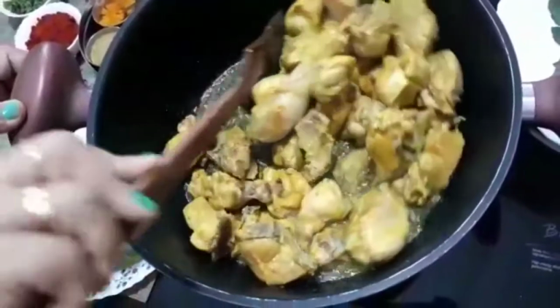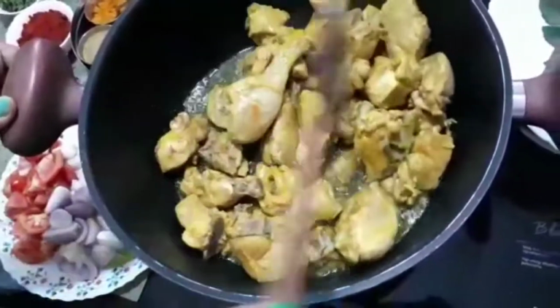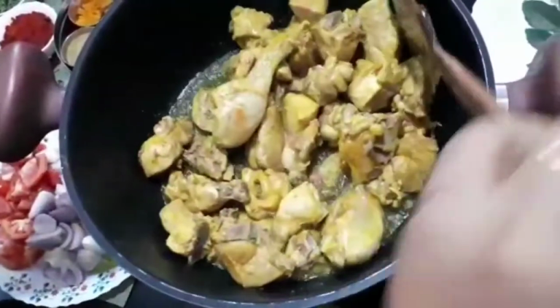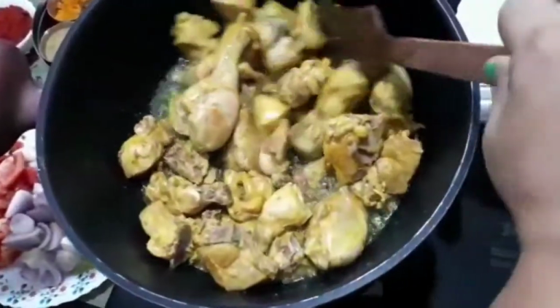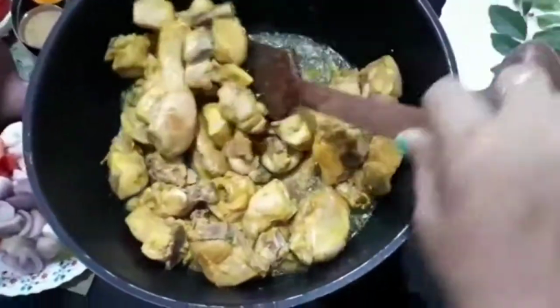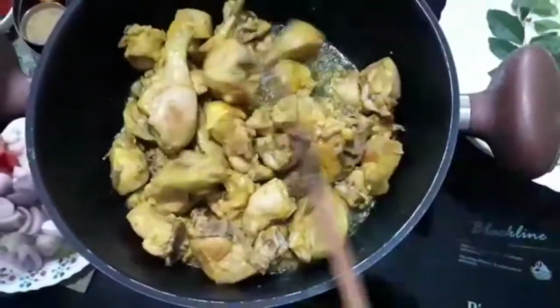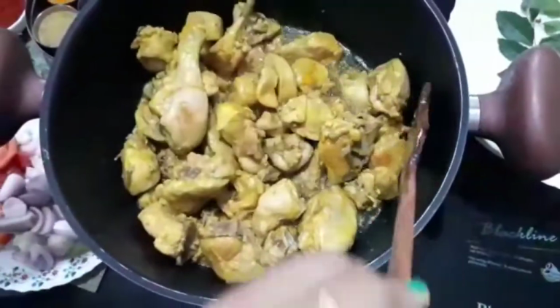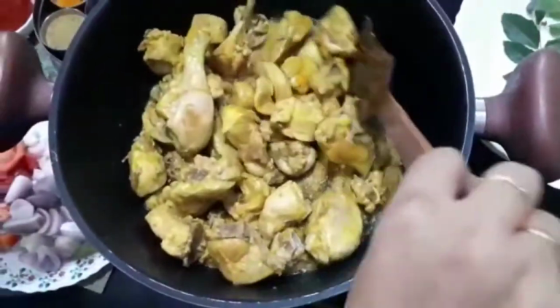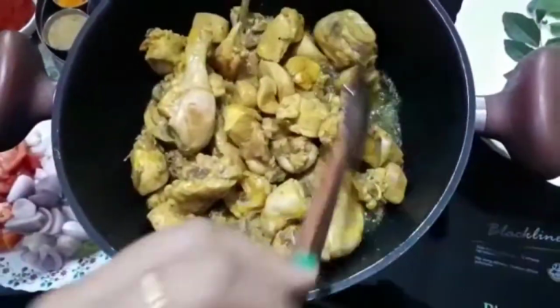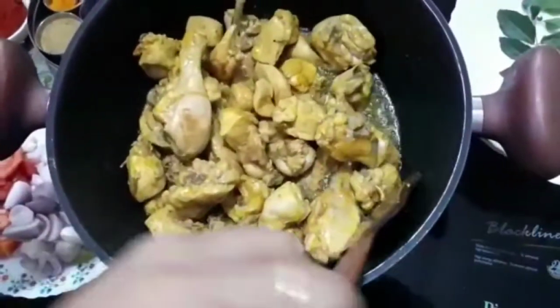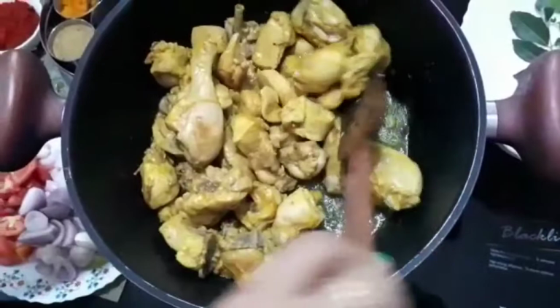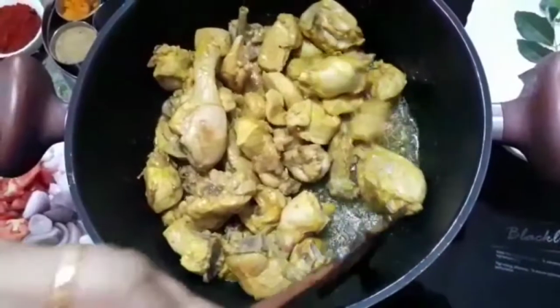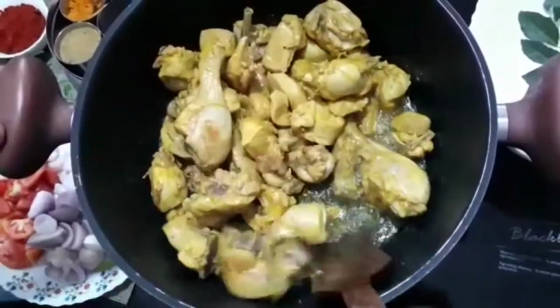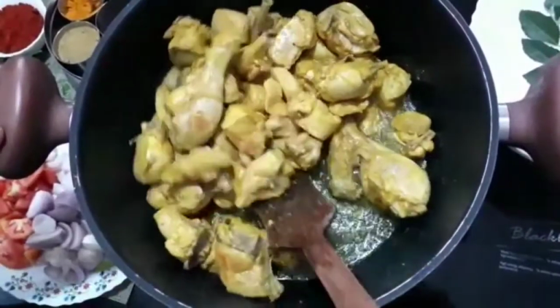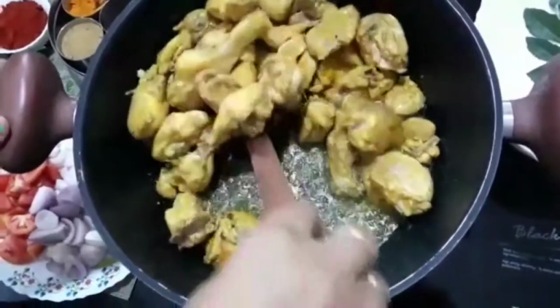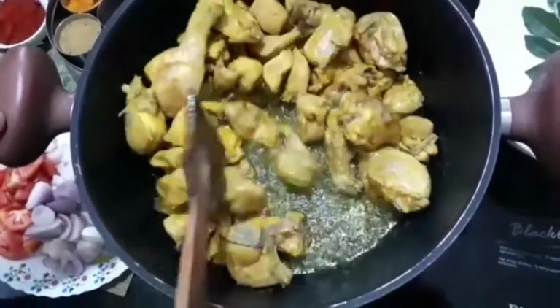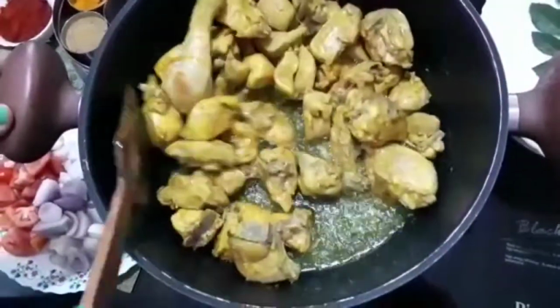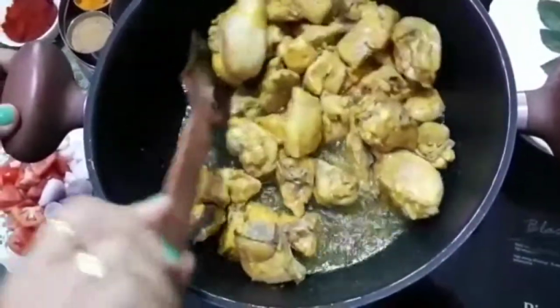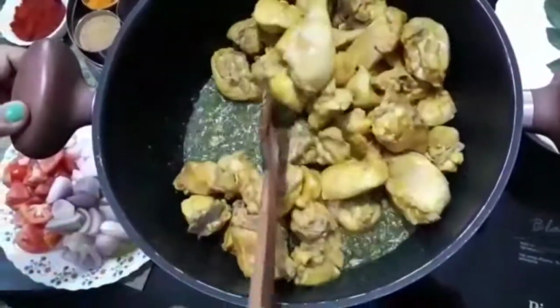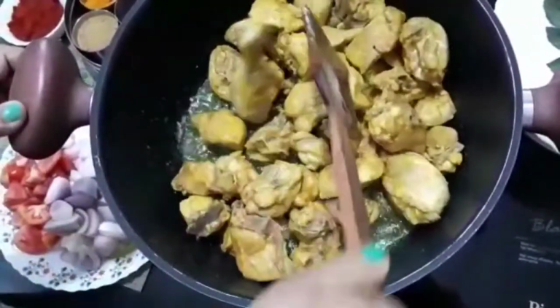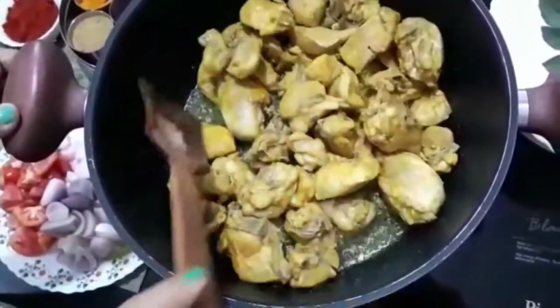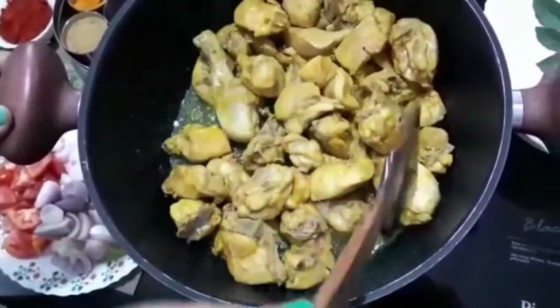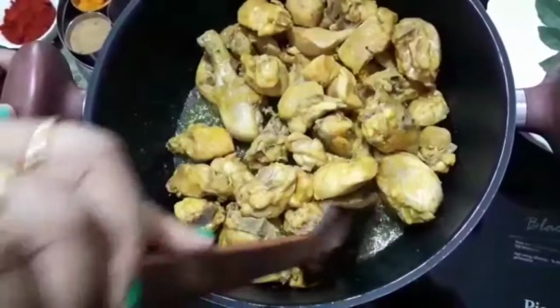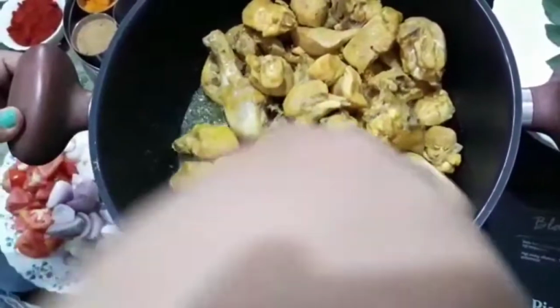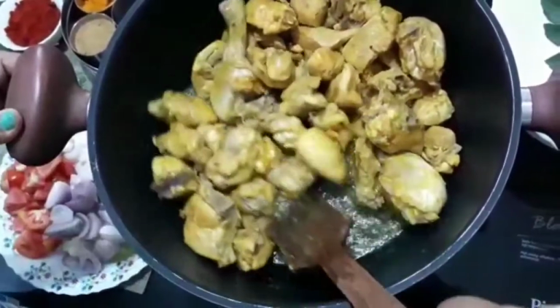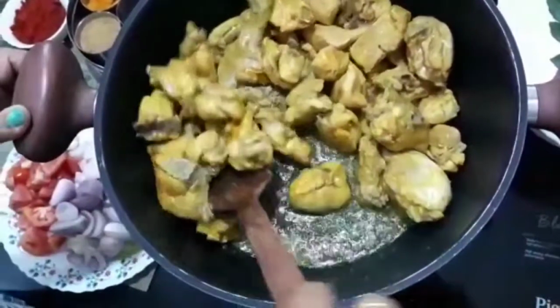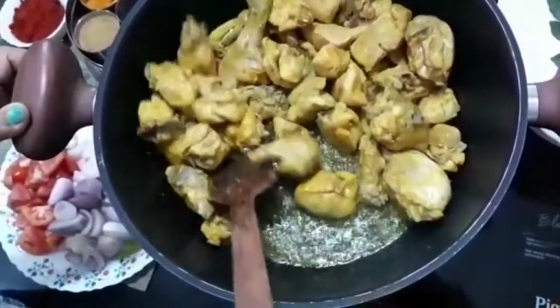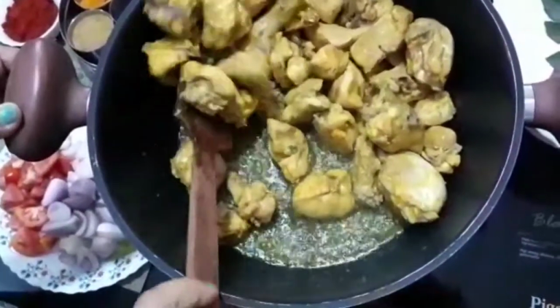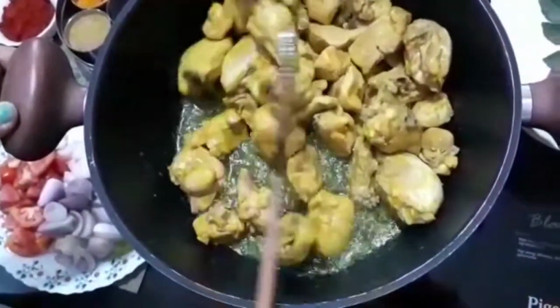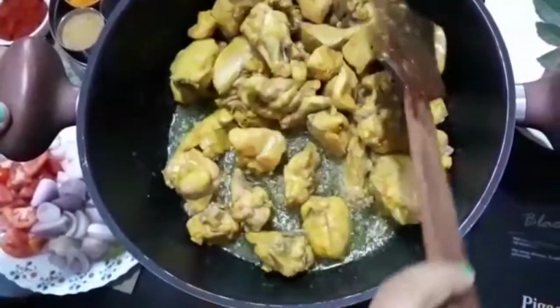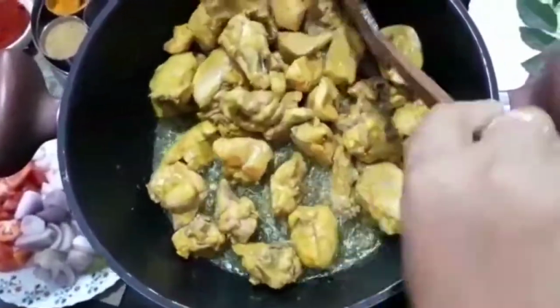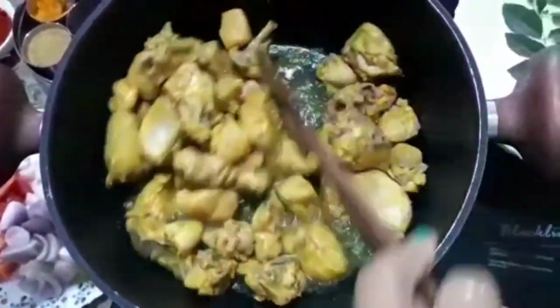You can add the chicken in 4 minutes. We will add it in a bit, about 2-3 minutes. It is not a bit brown.